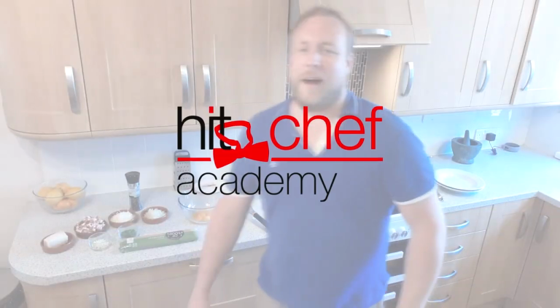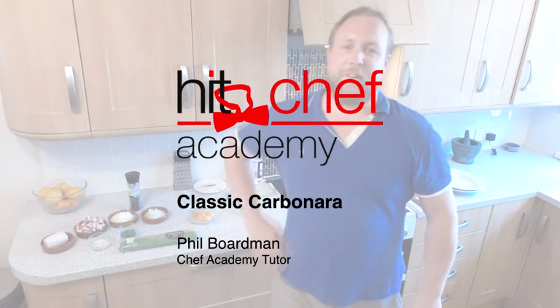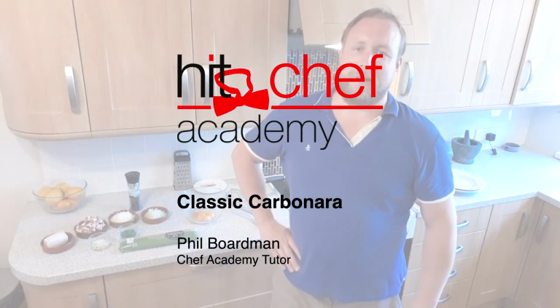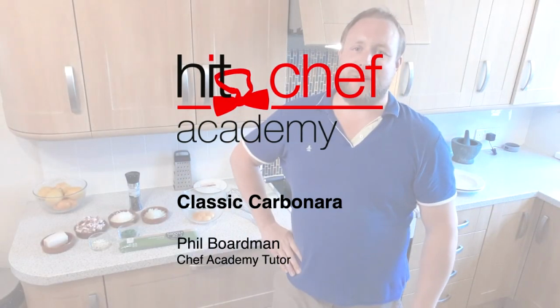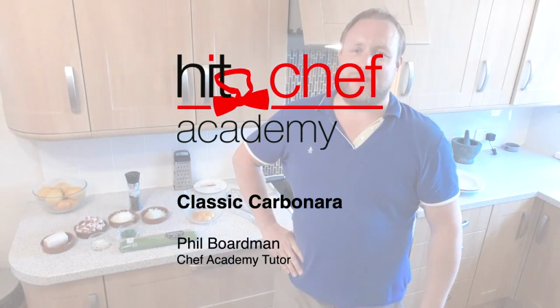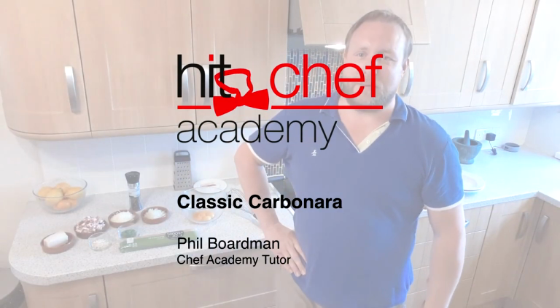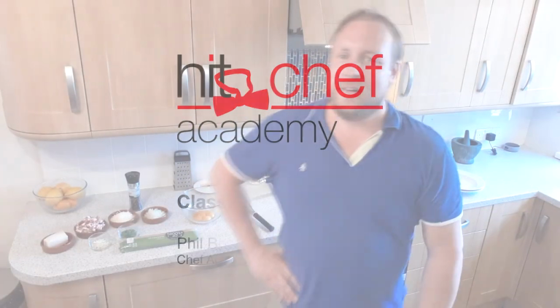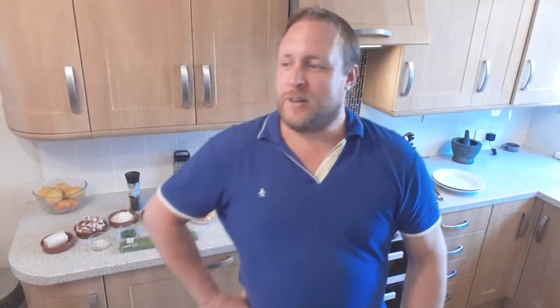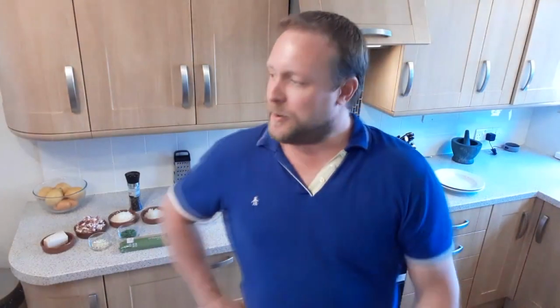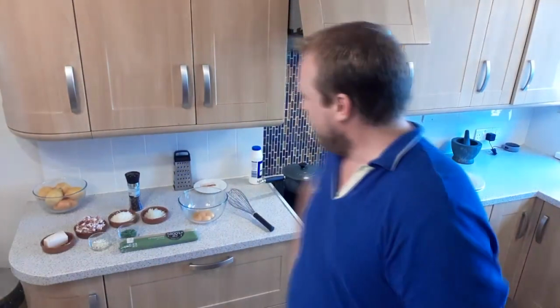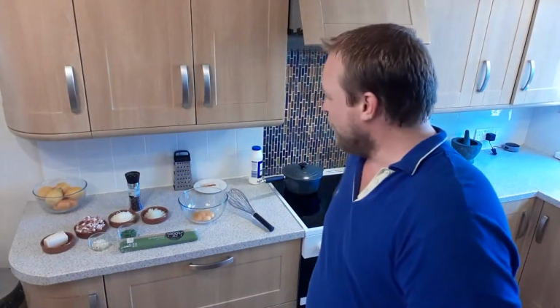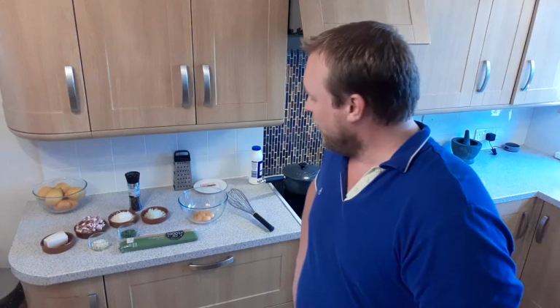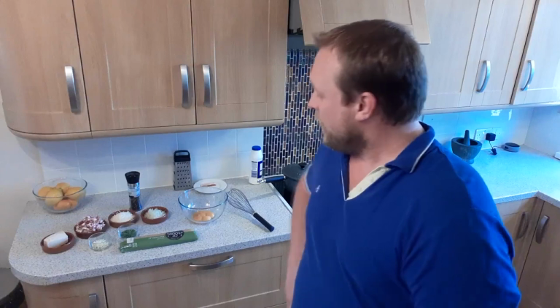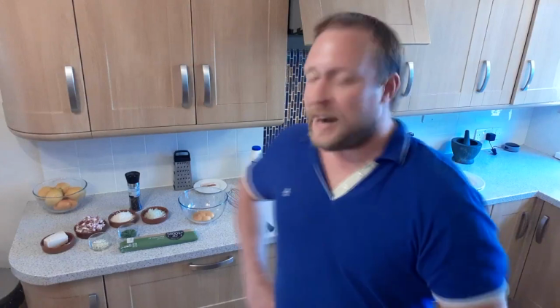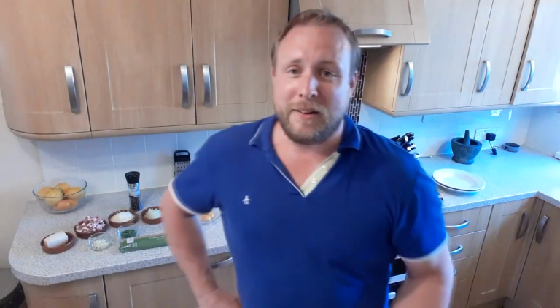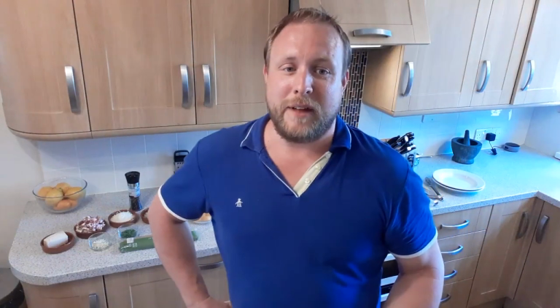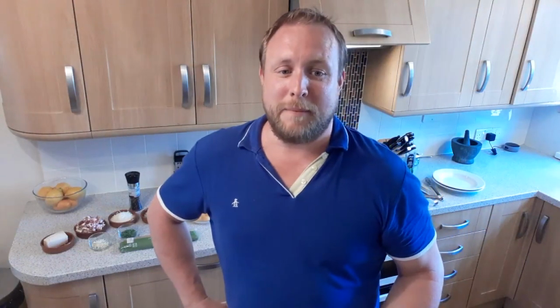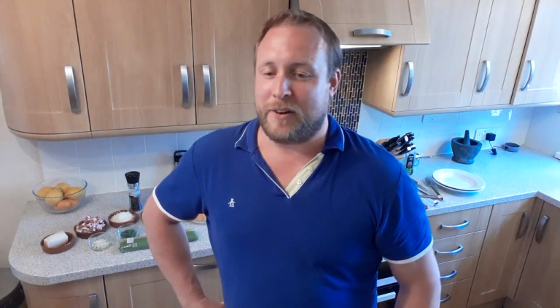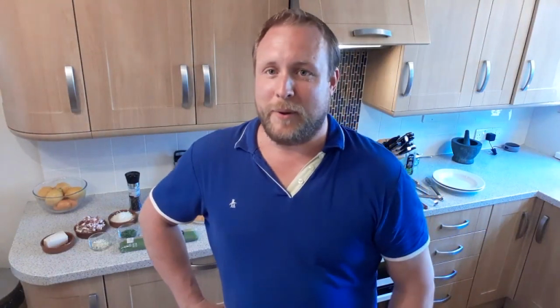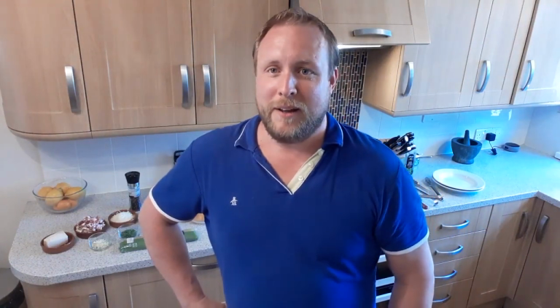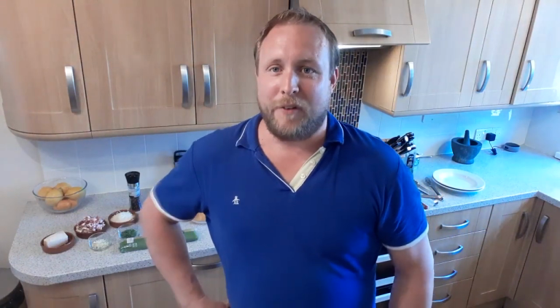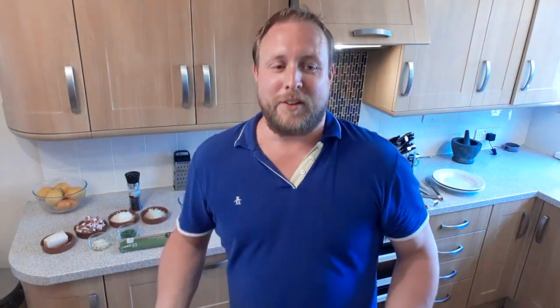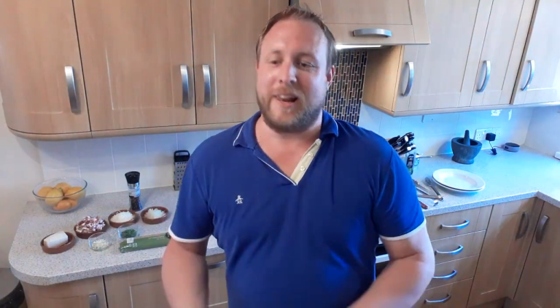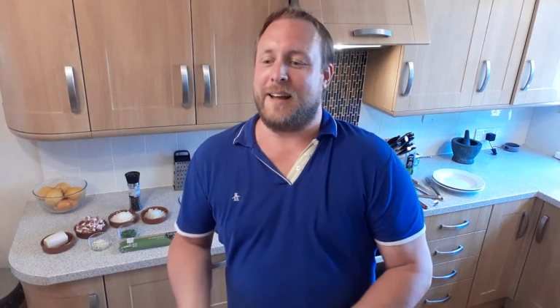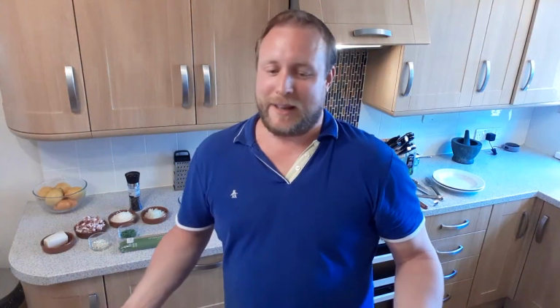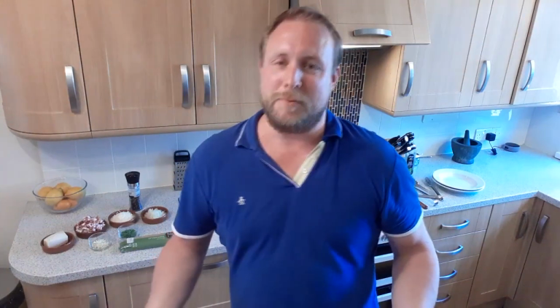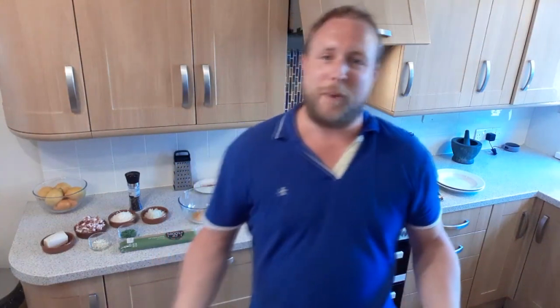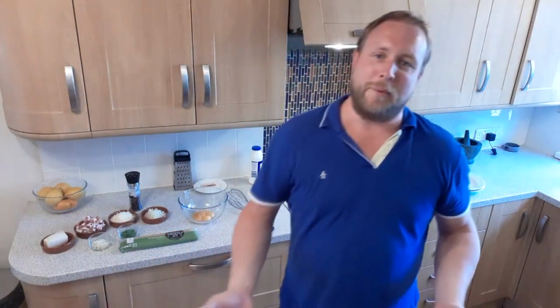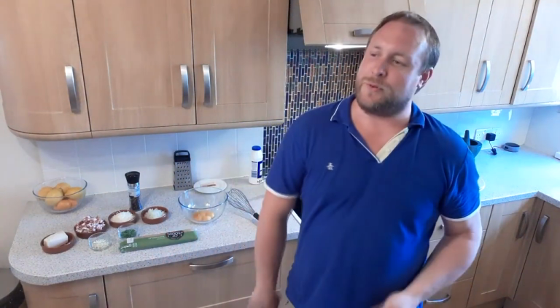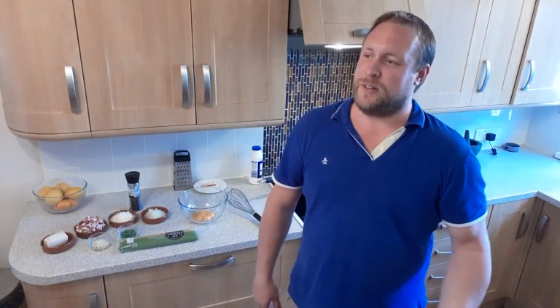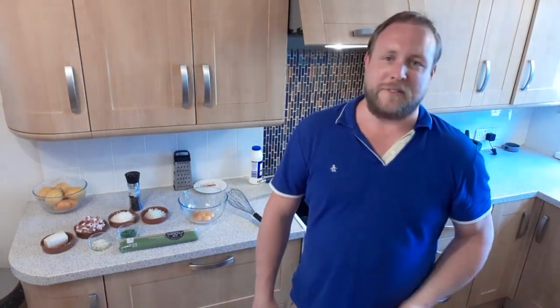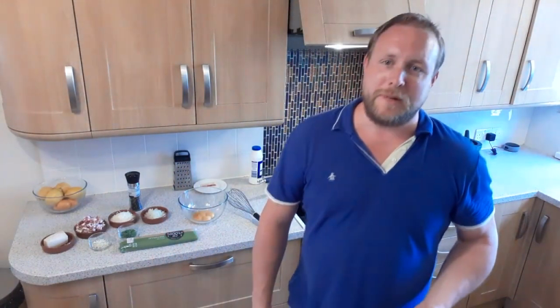Hi there, Phil Boardman here from Hip Training Chef Academy. Today I'm going to do a little demonstration for you. It's a kind of meal that my partner and I often cook on the last day of the week, just before shopping day when we're using up what's left in the cupboards.